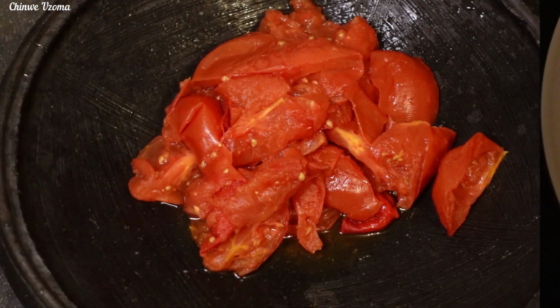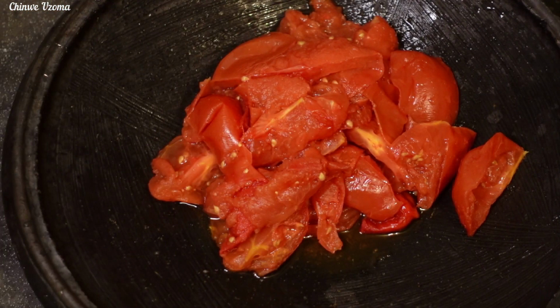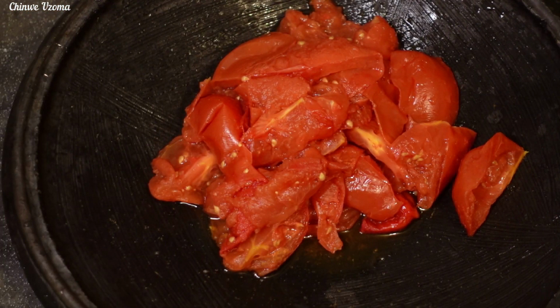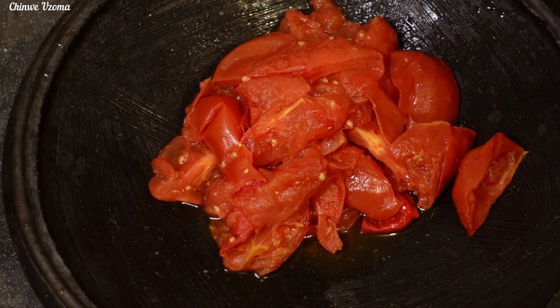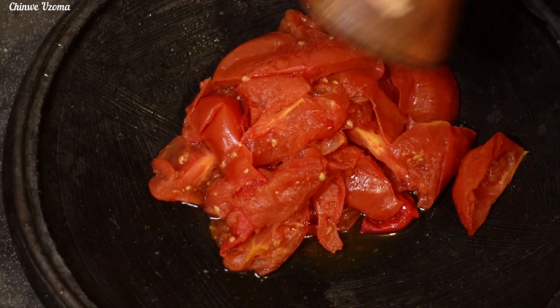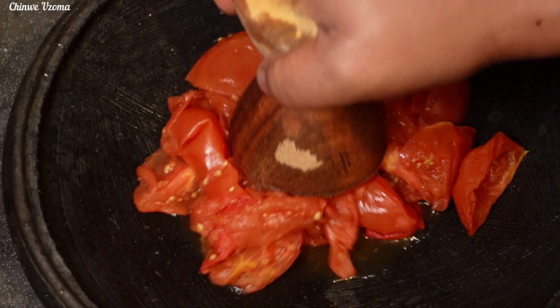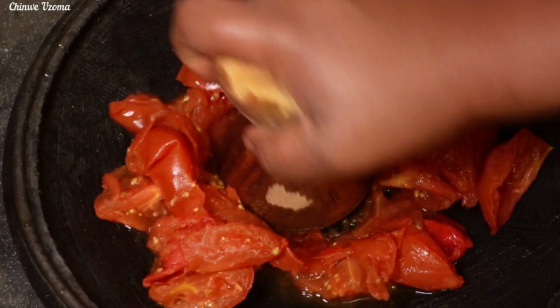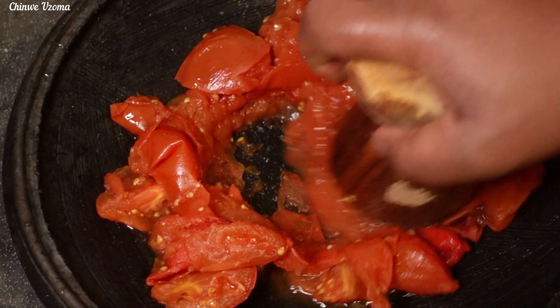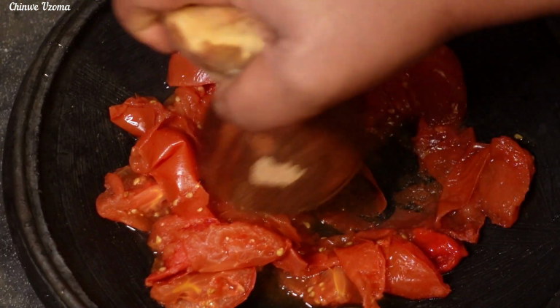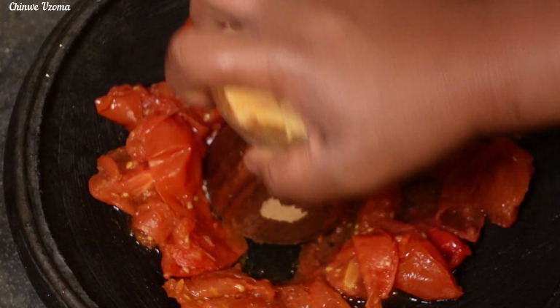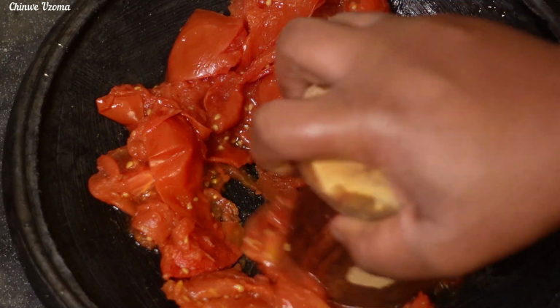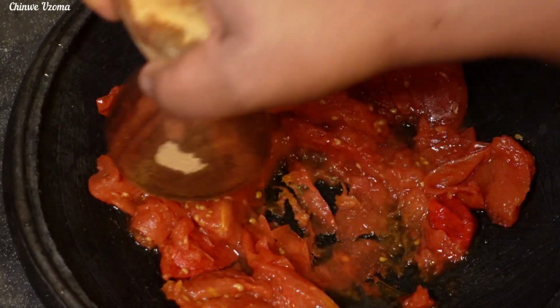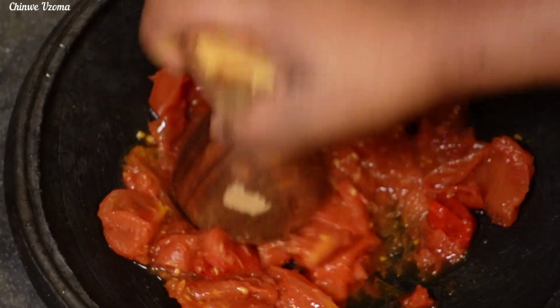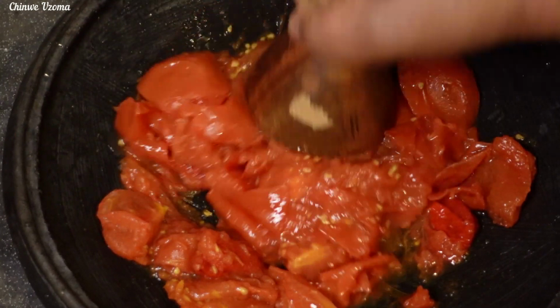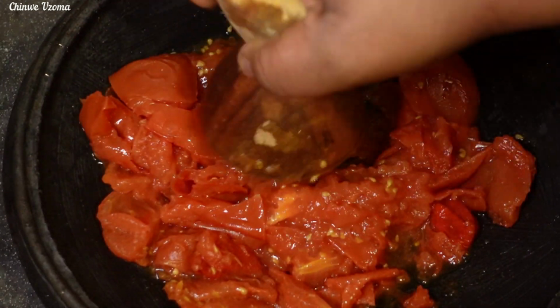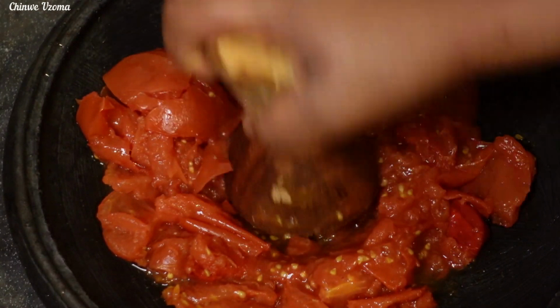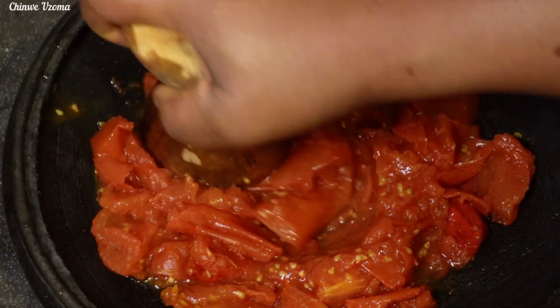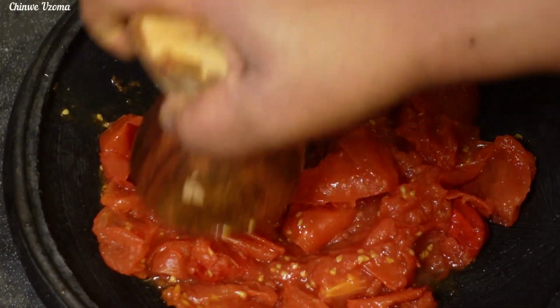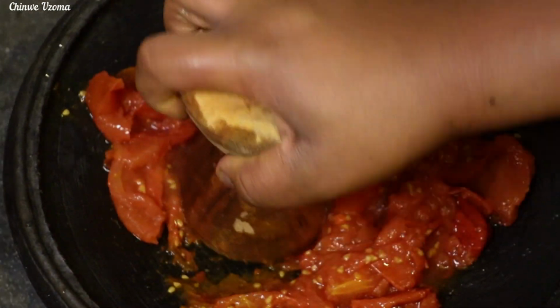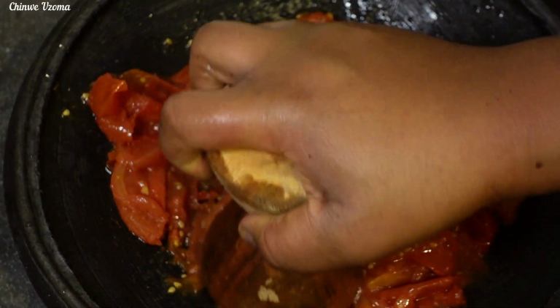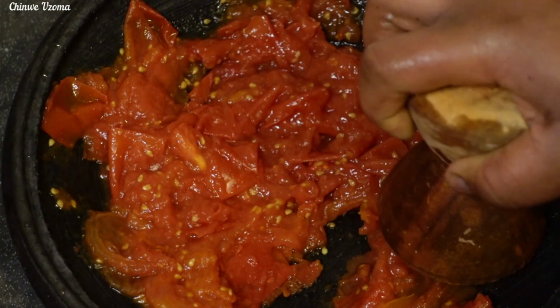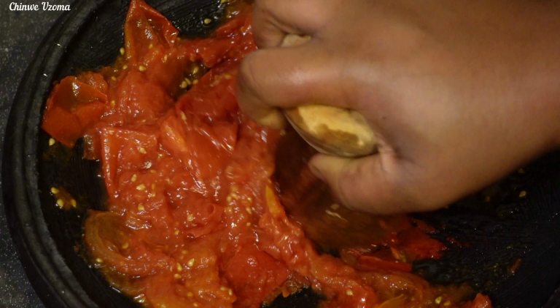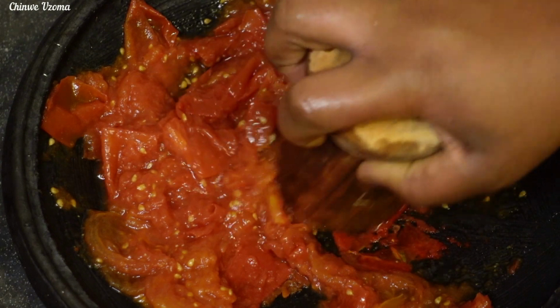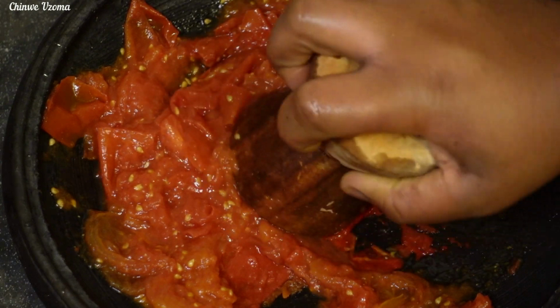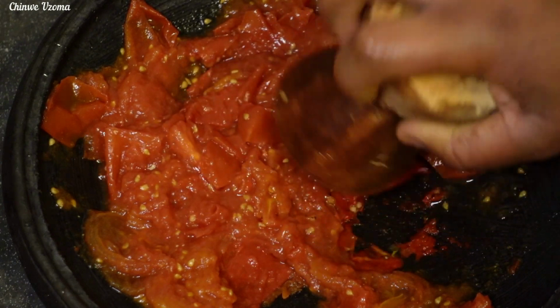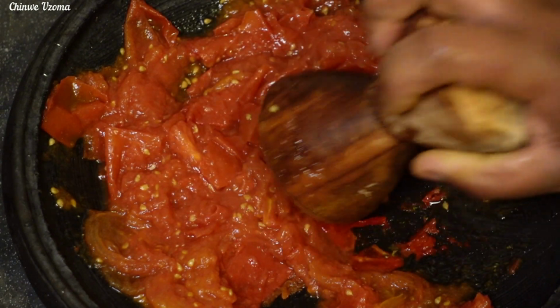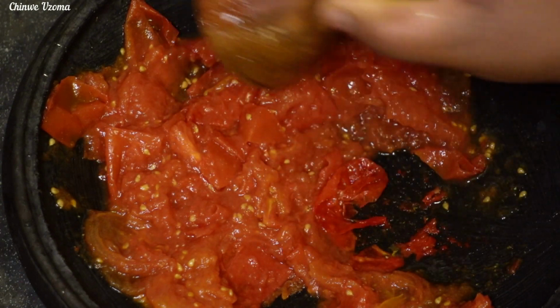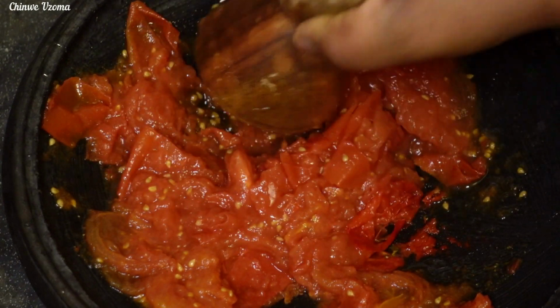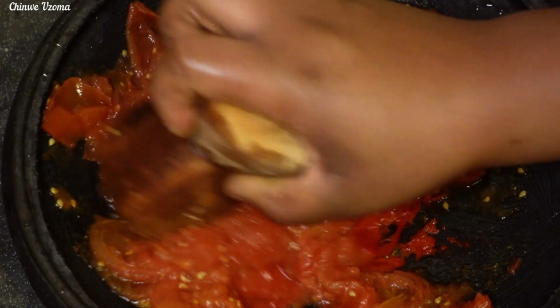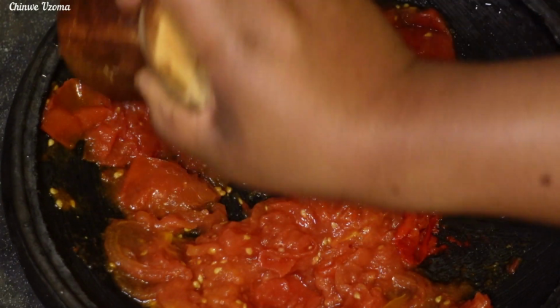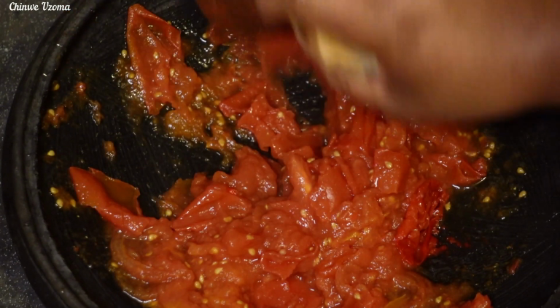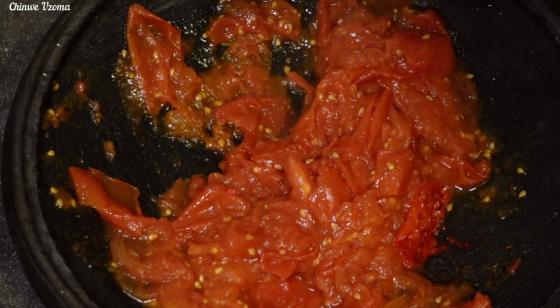Once that is done, I will use my mortar to mash my tomatoes and set them aside. If you don't have a mortar, you can use your spoon to mash them, because we are aiming for a rough texture, not smooth.